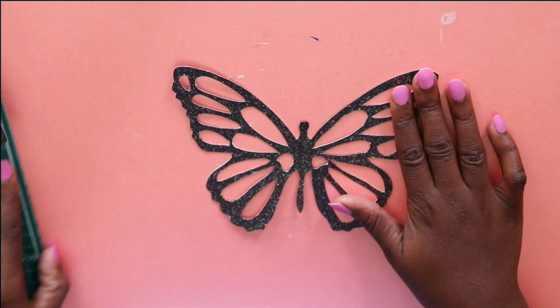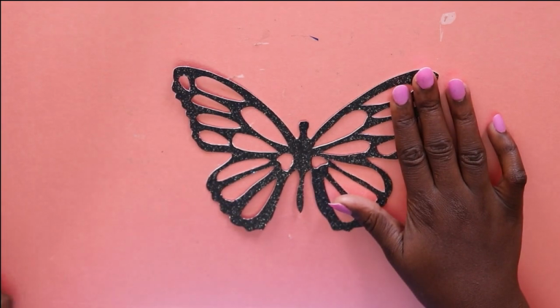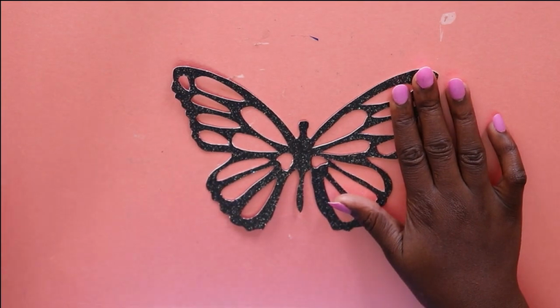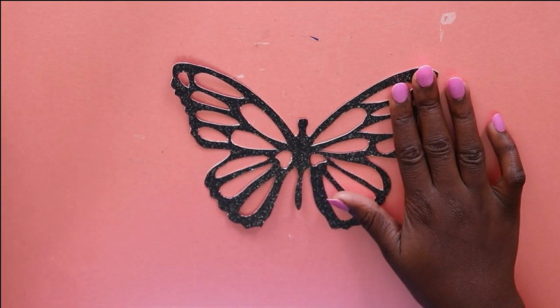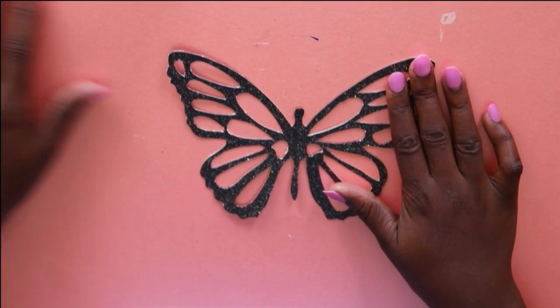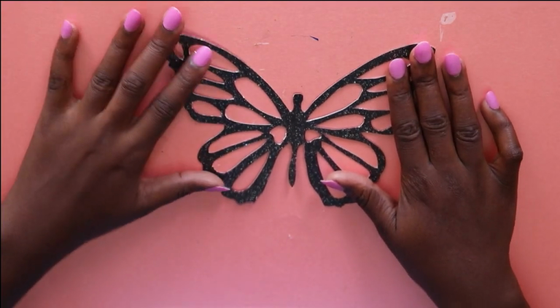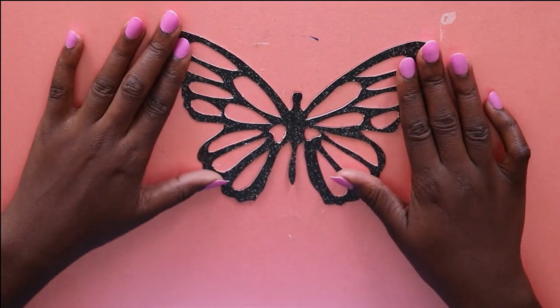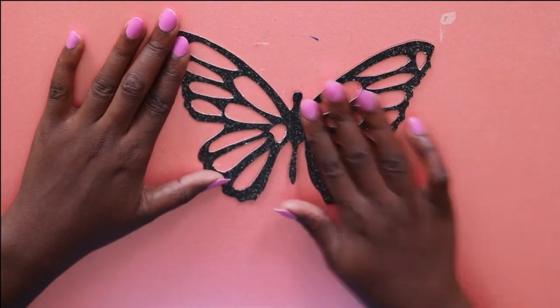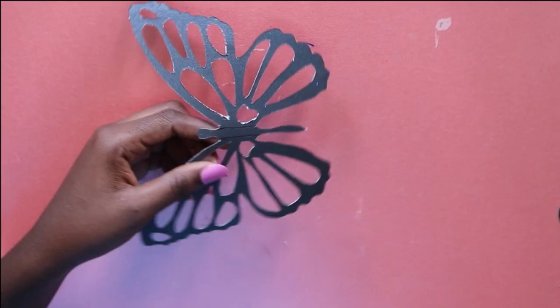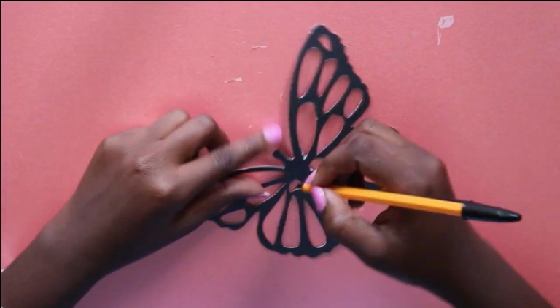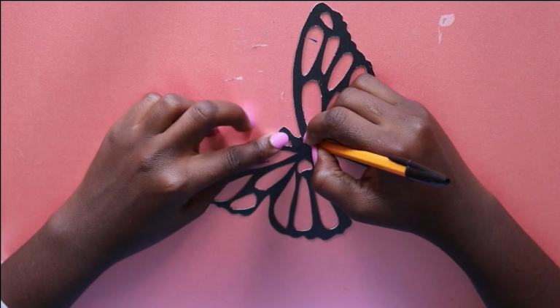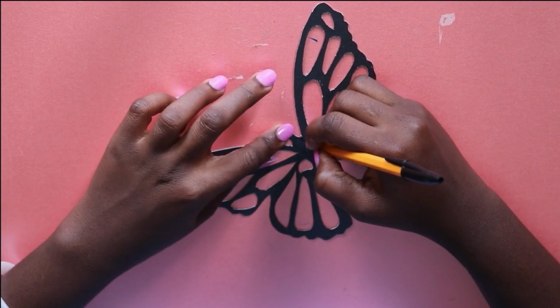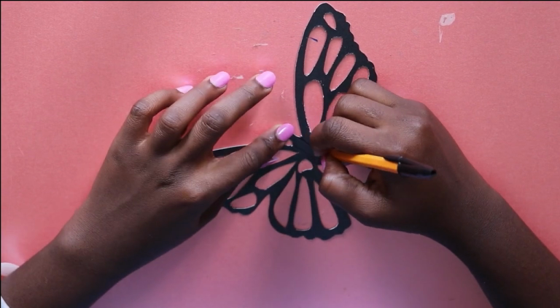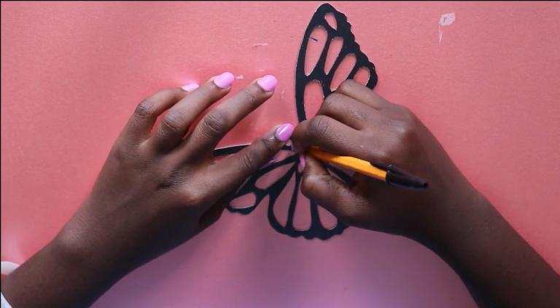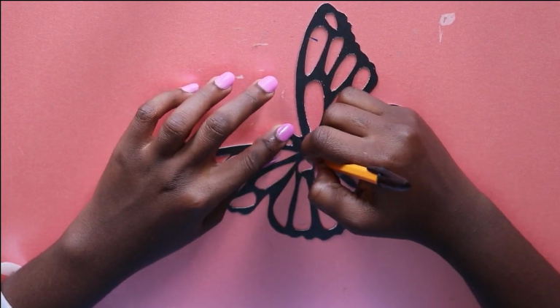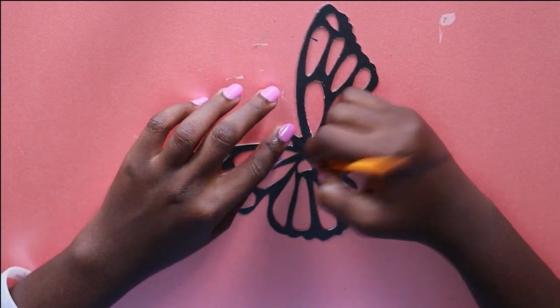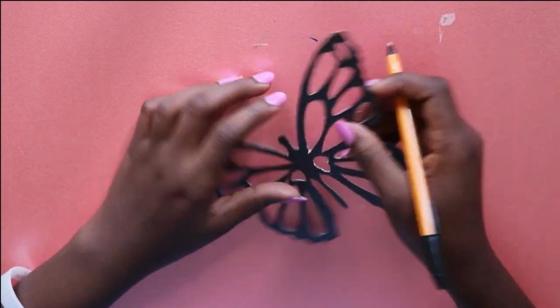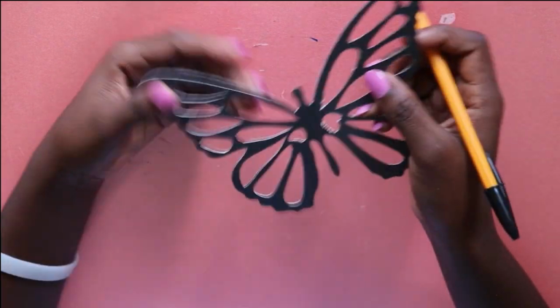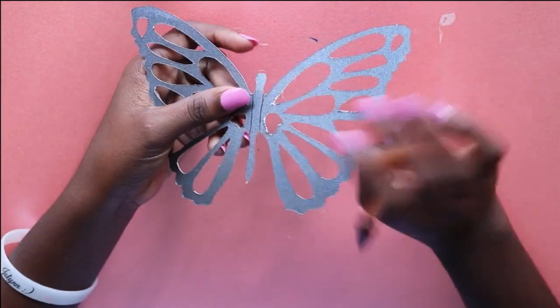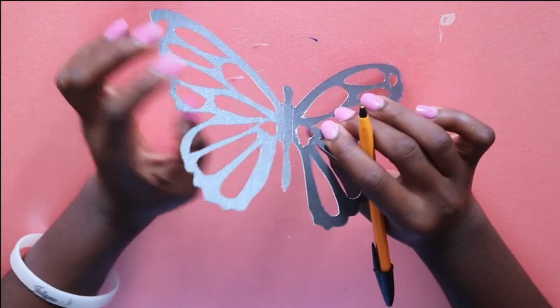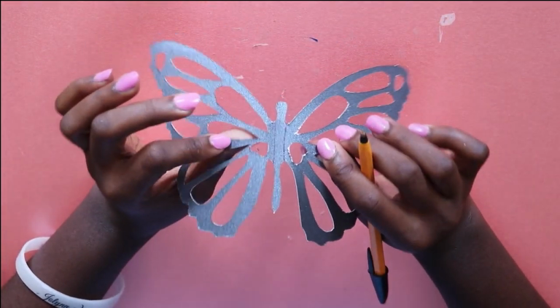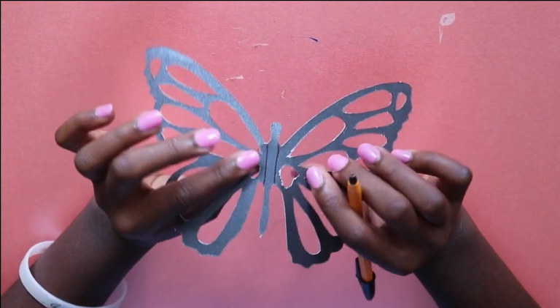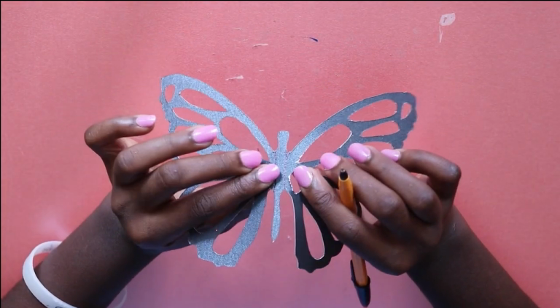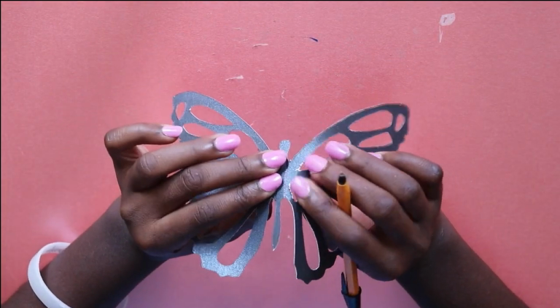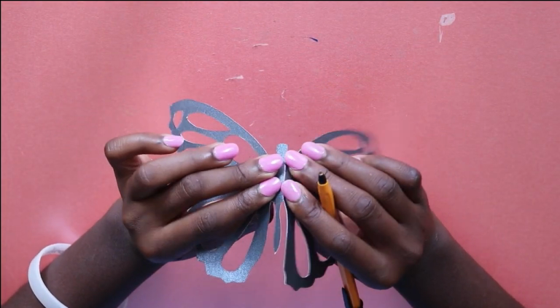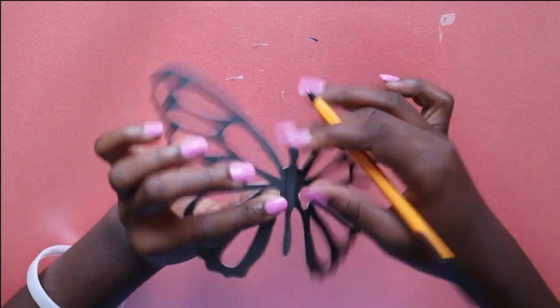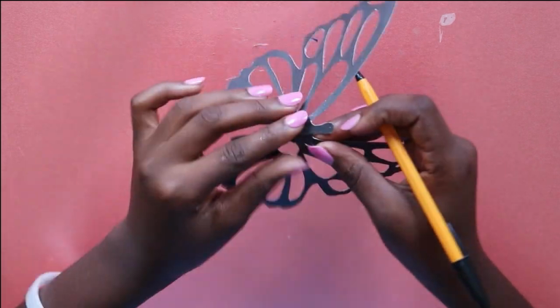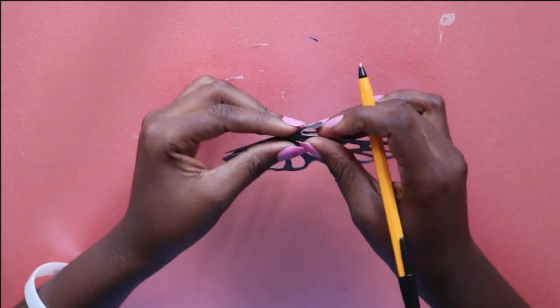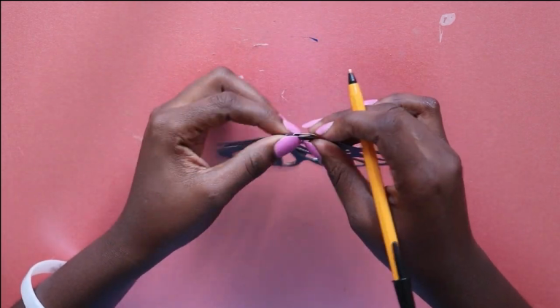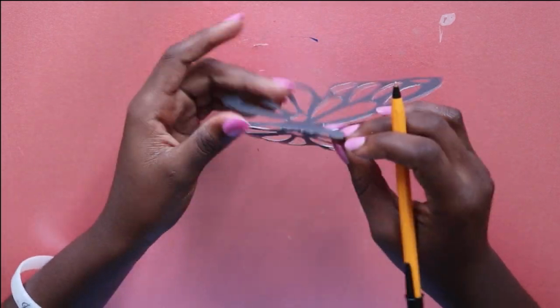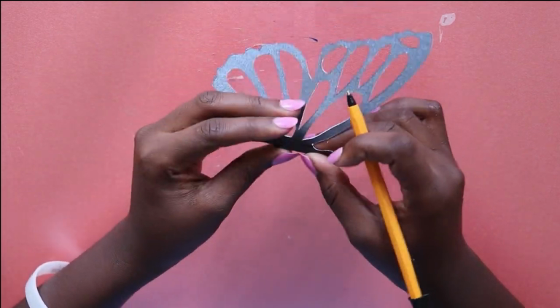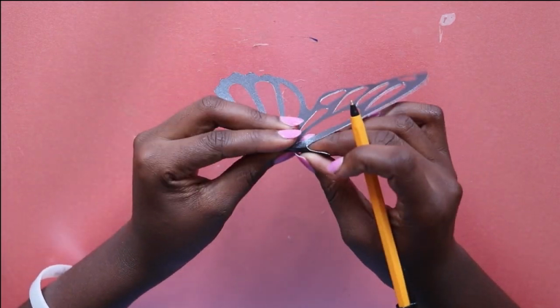You draw on the back side of the butterfly a line connecting the body of the butterfly. That will help fold the butterfly a bit easier.